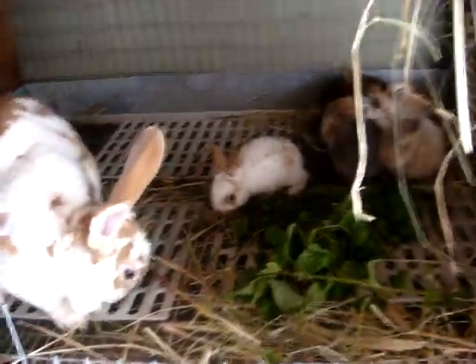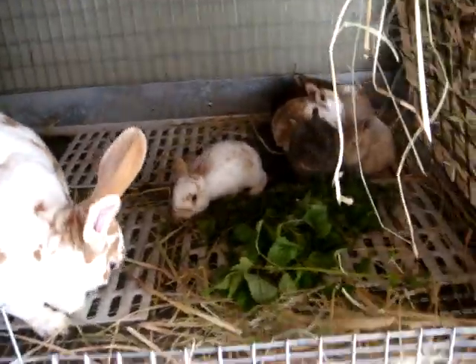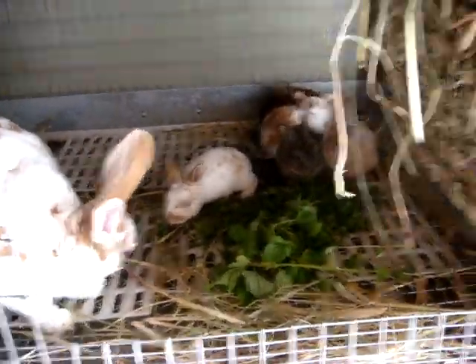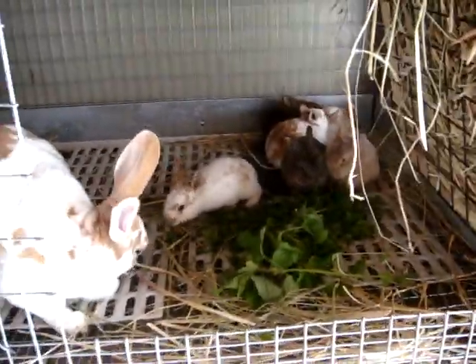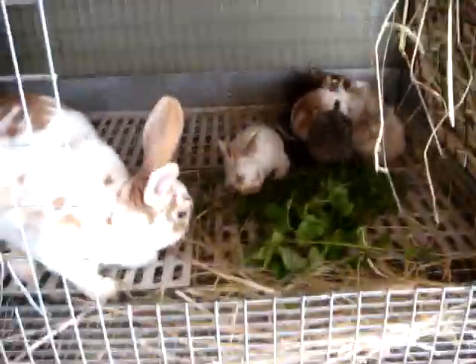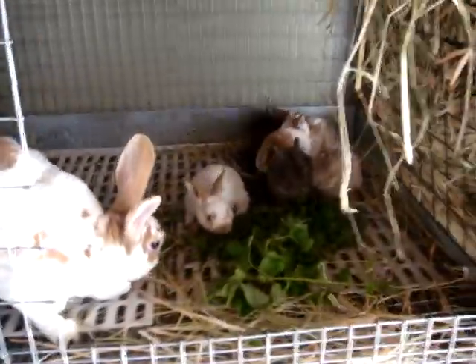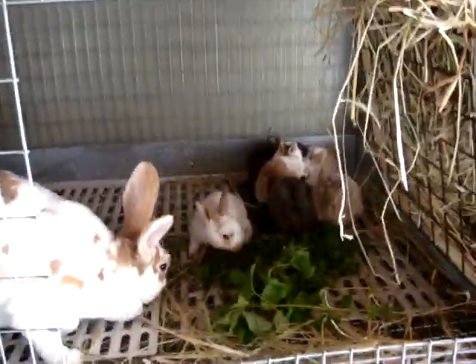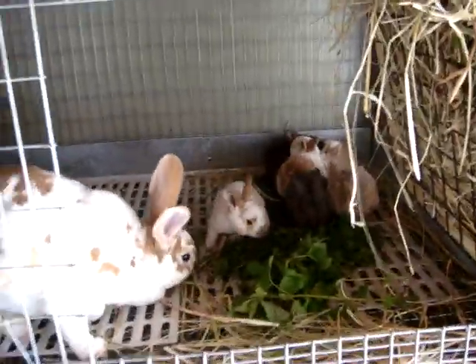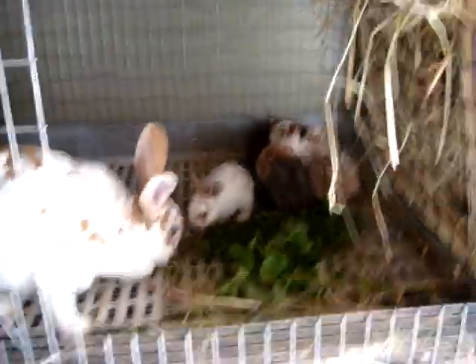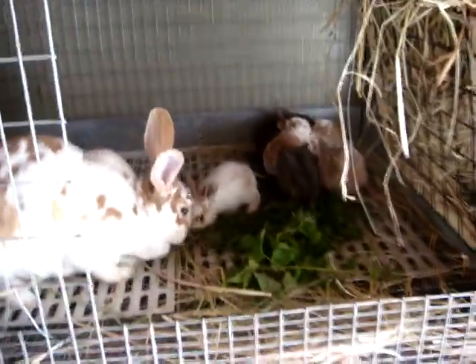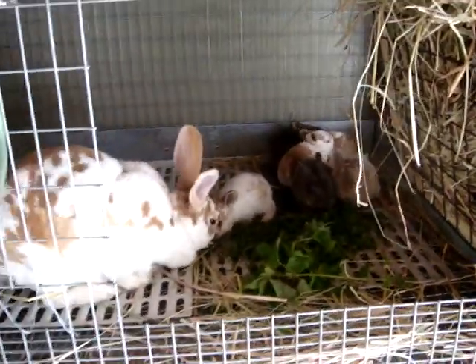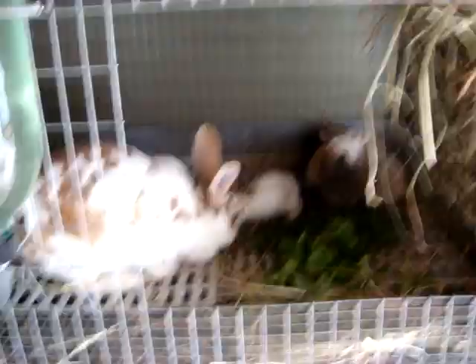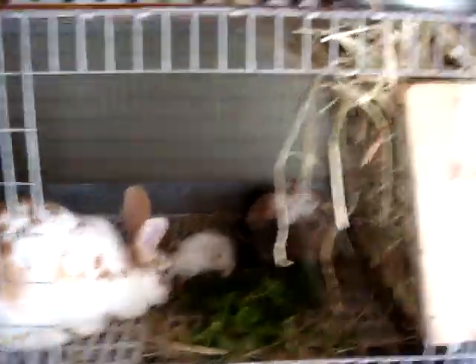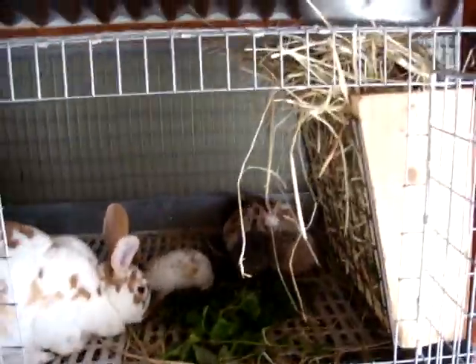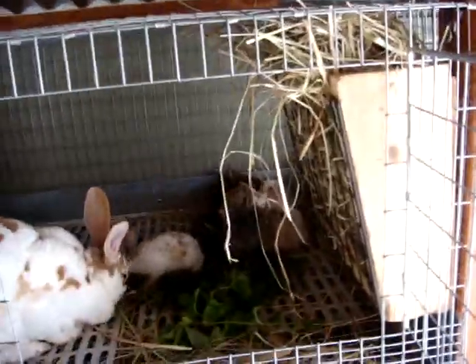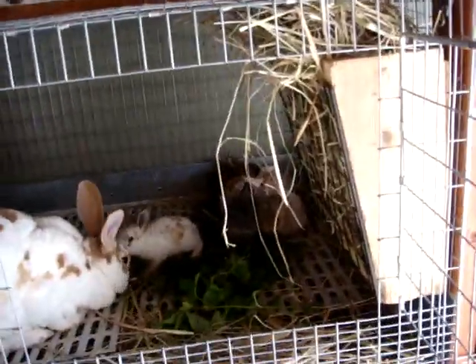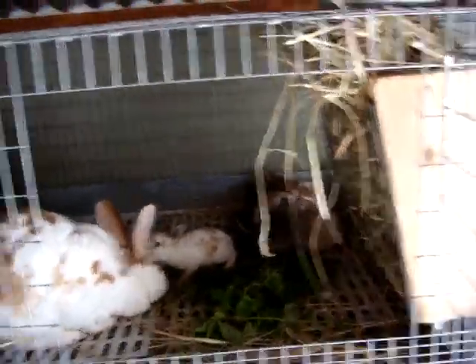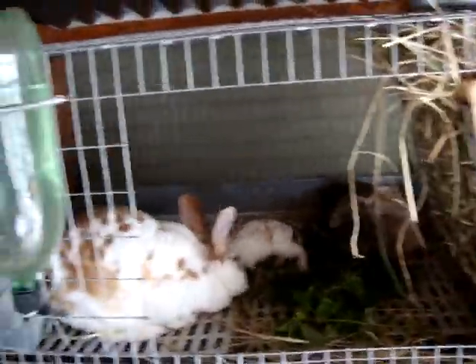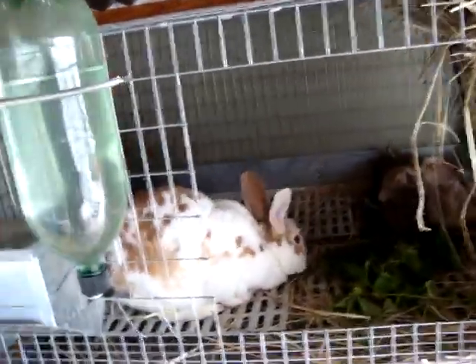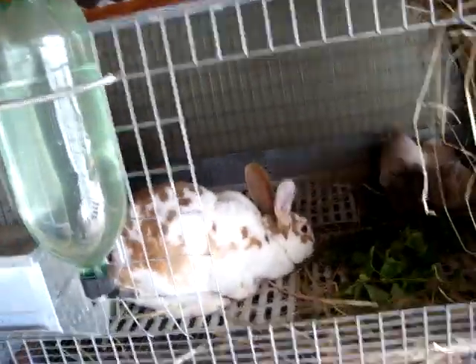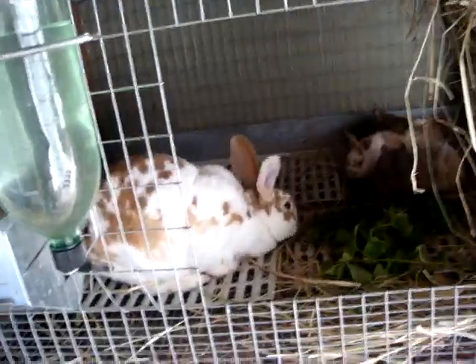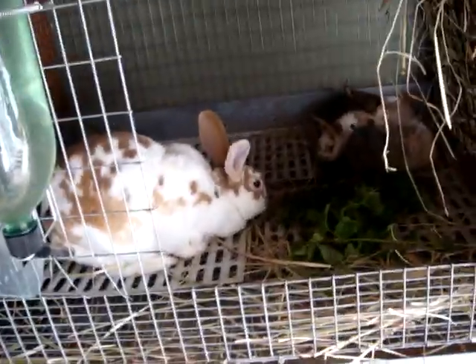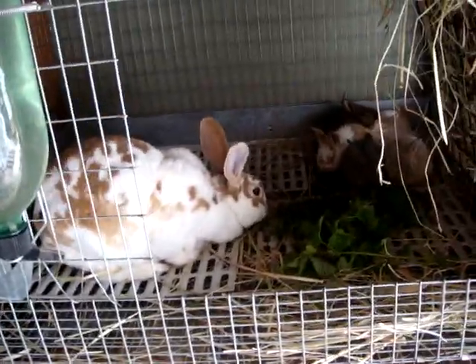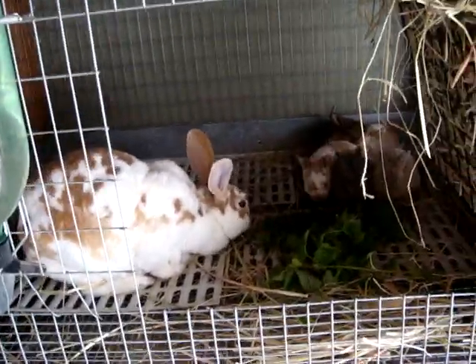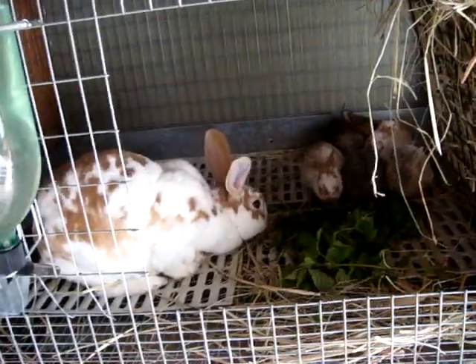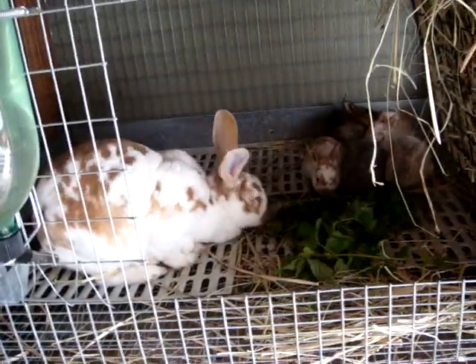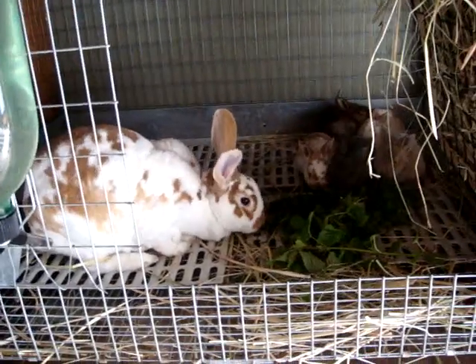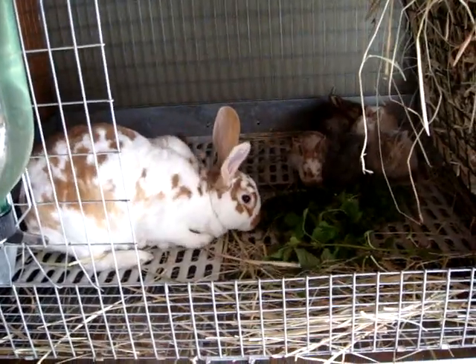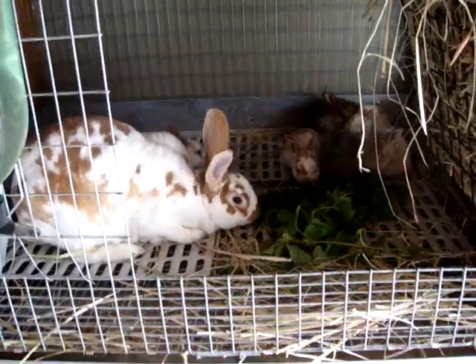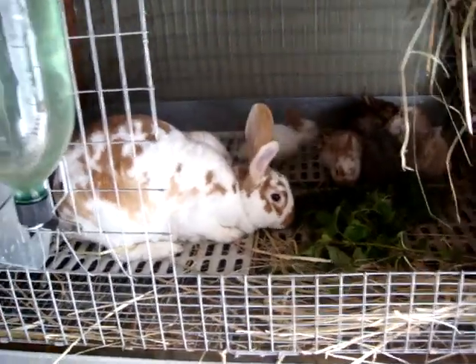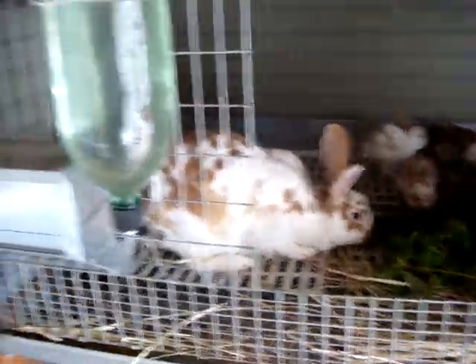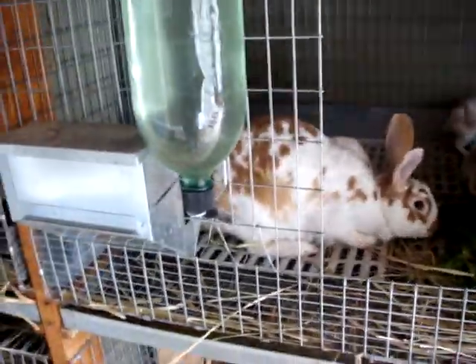These guys are — I can't remember how many weeks old; I probably should have looked that up before I started my video, but whatever. They've been out of the nest box for about two weeks, so they're about a month old, roughly. Somewhere in there.